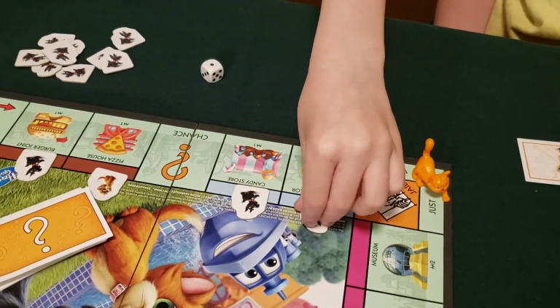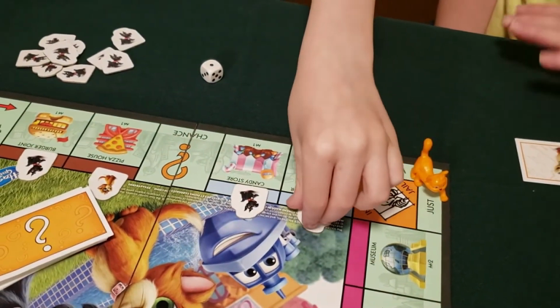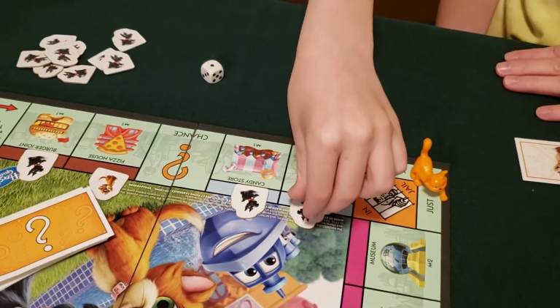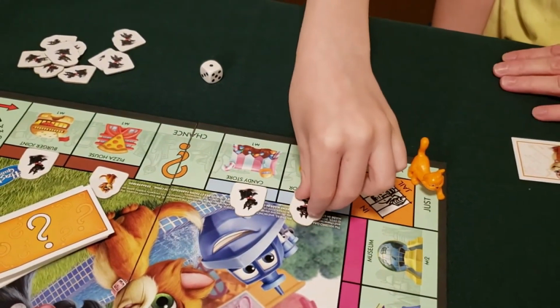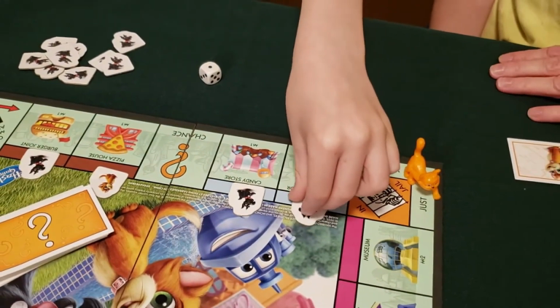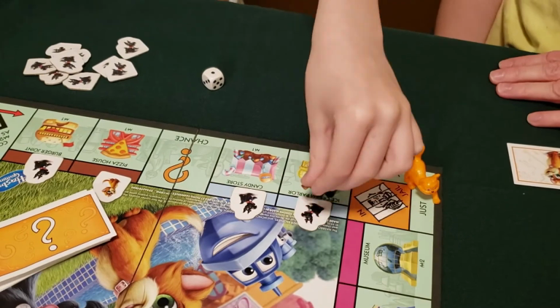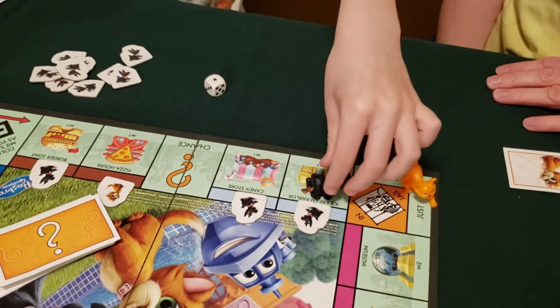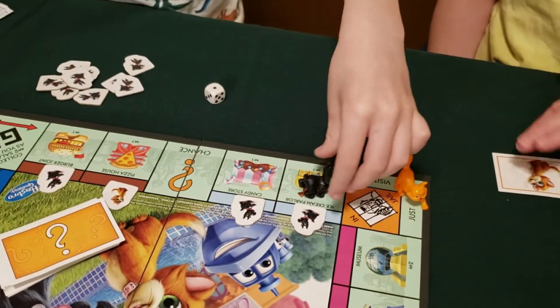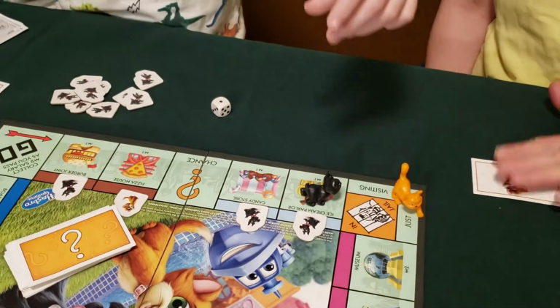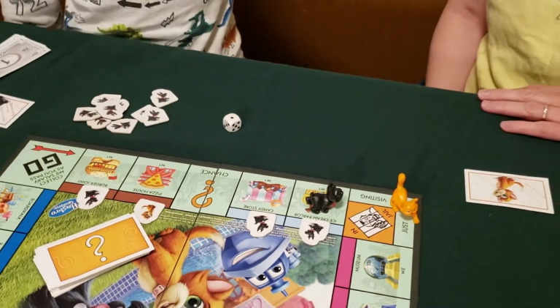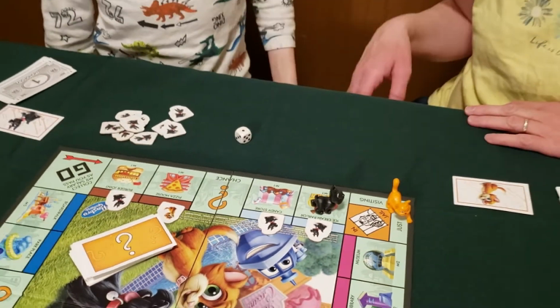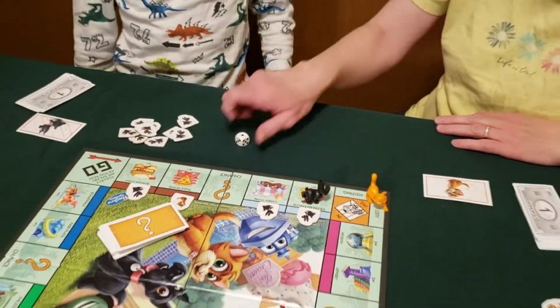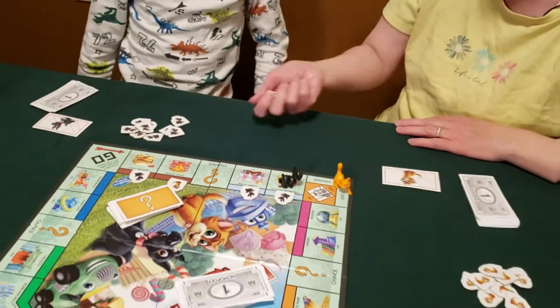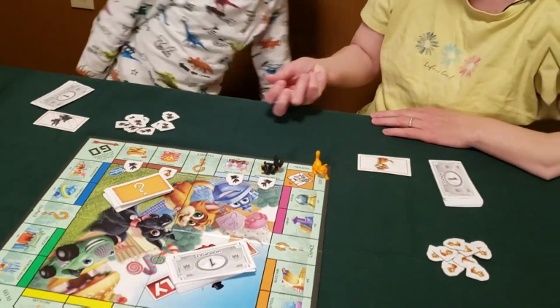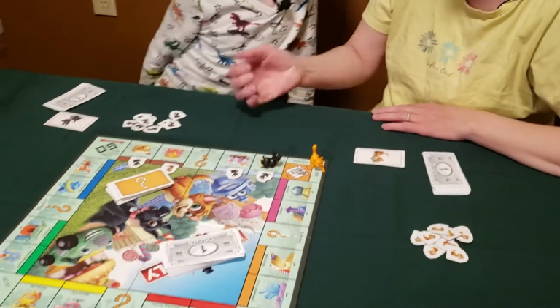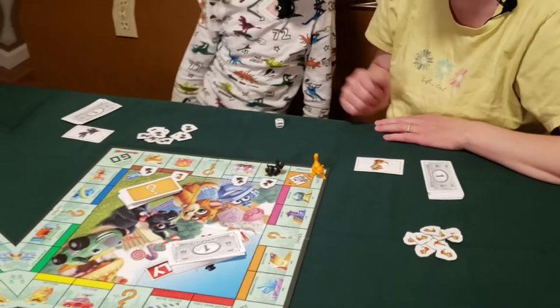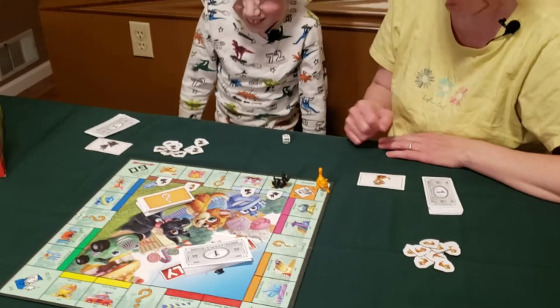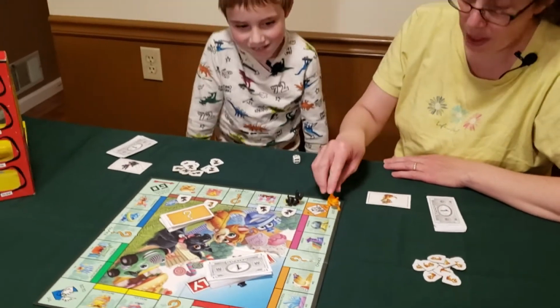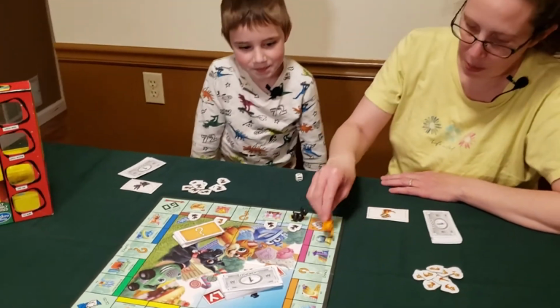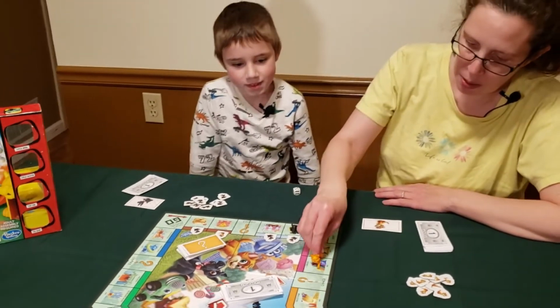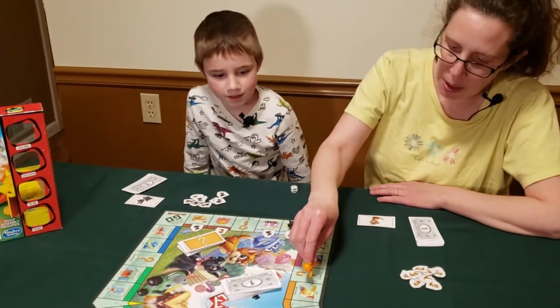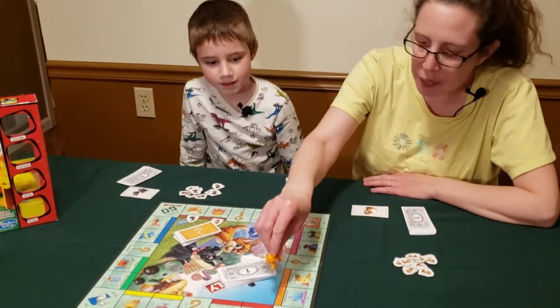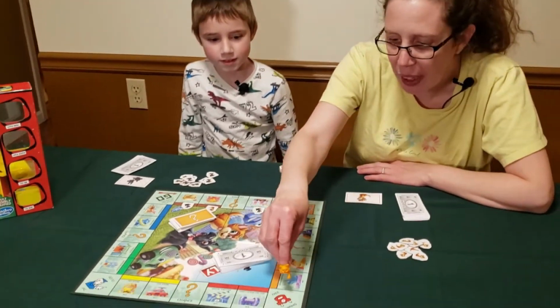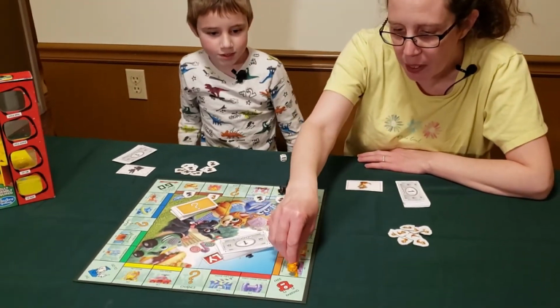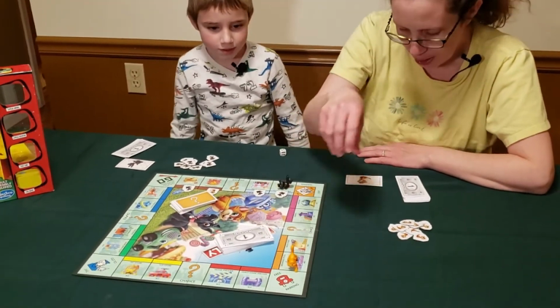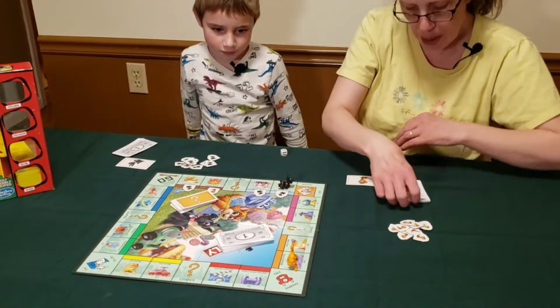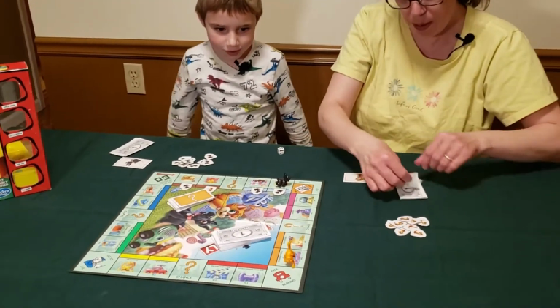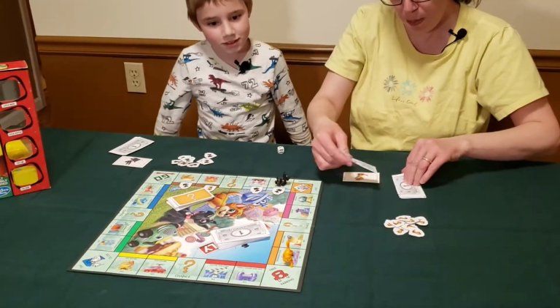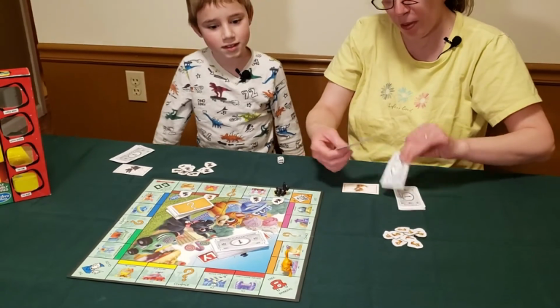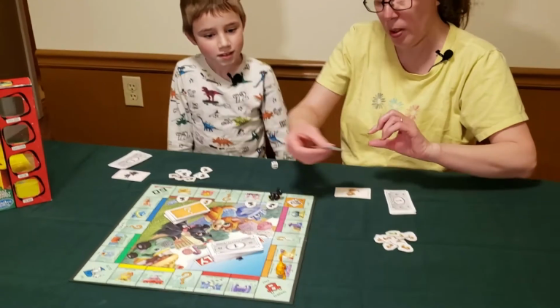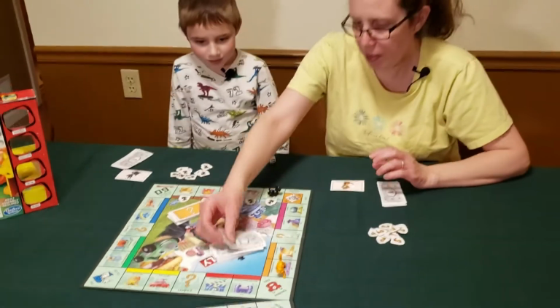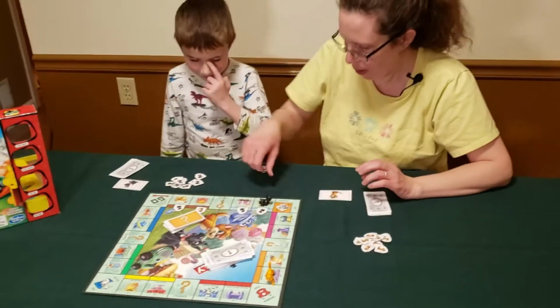Little Scotty here is doing well, except I'm spending a lot of money. Mom rolls a five and buys the swimming pool for two dollars.